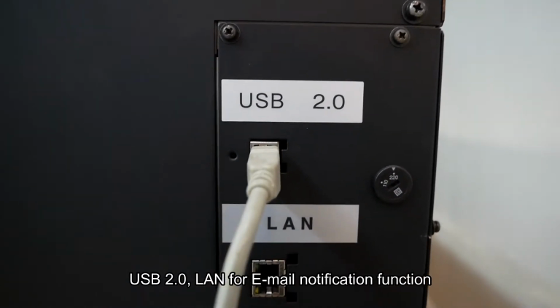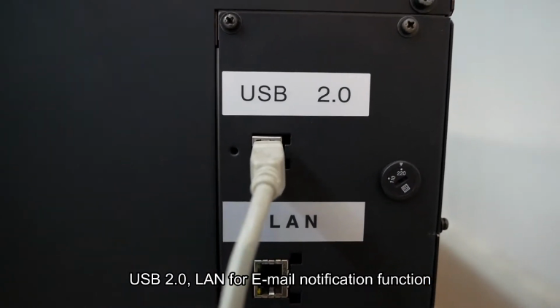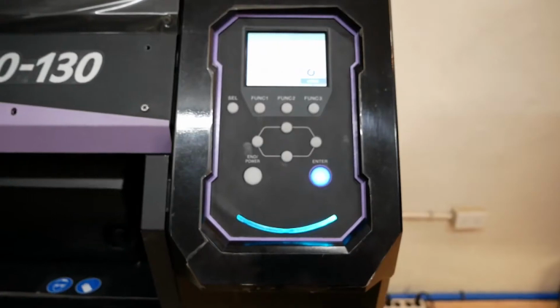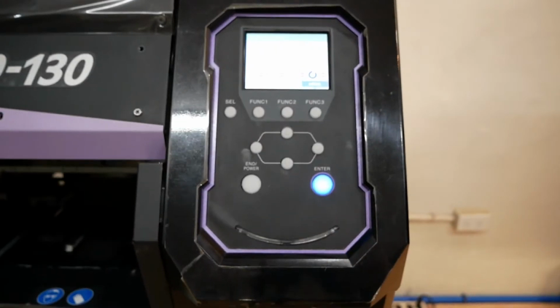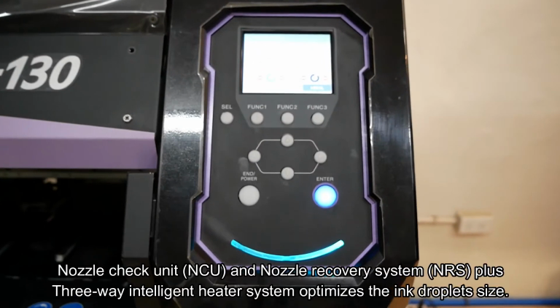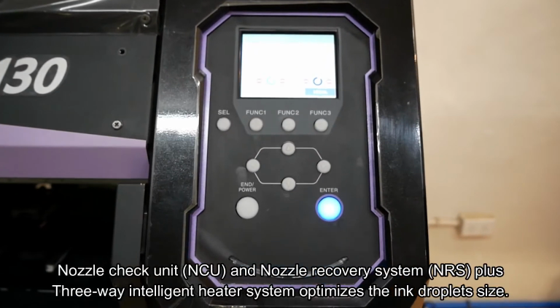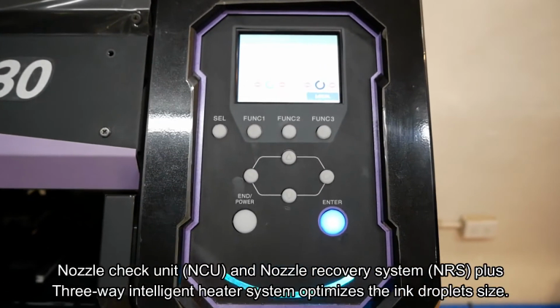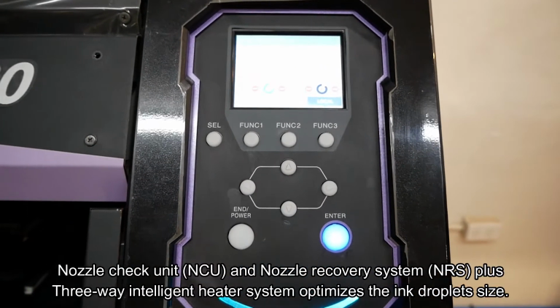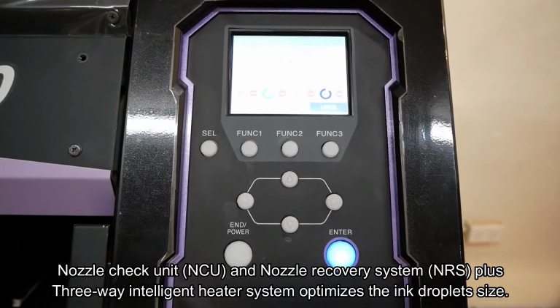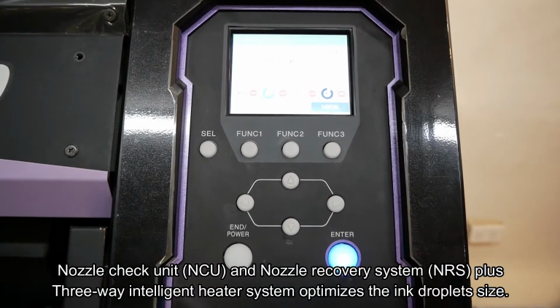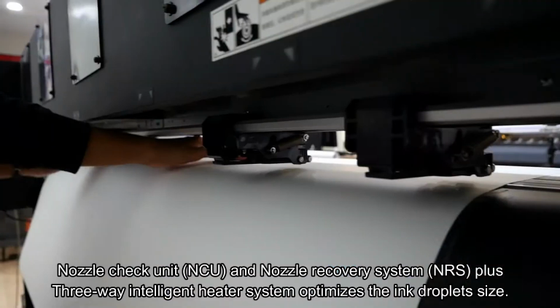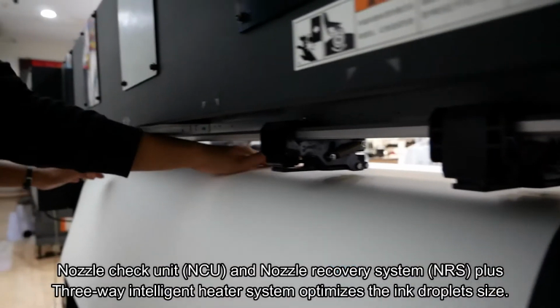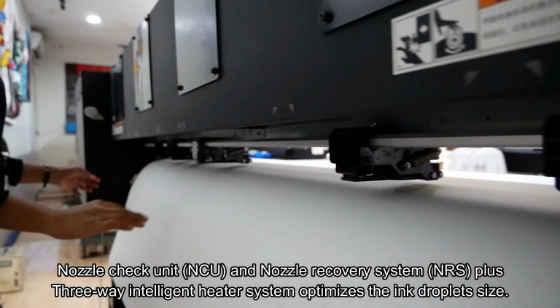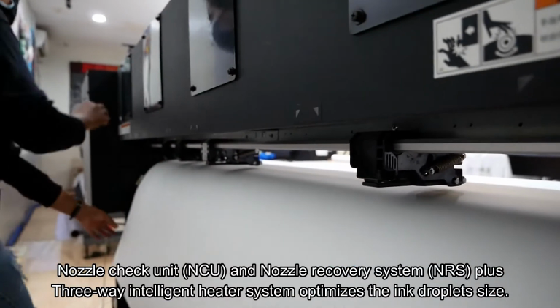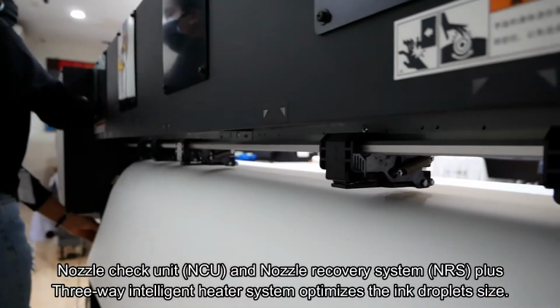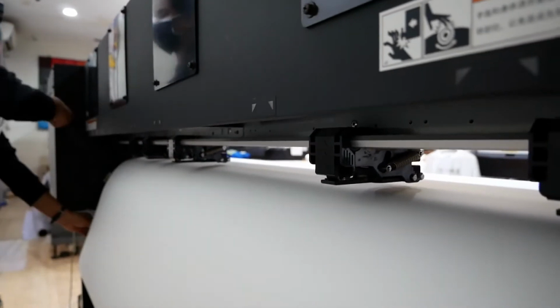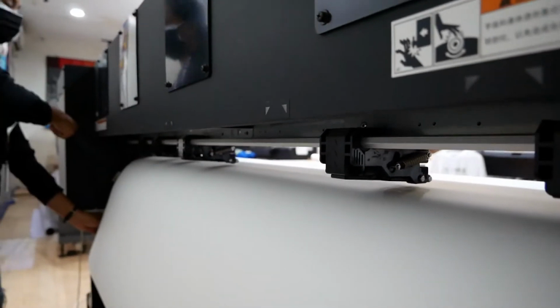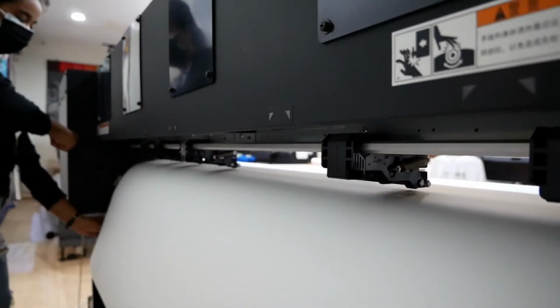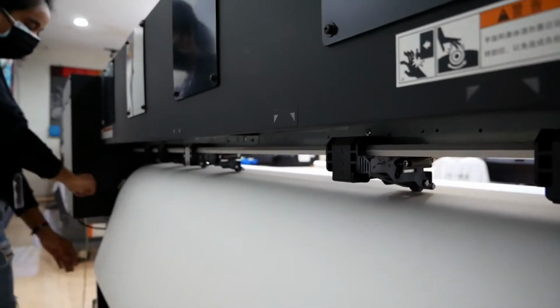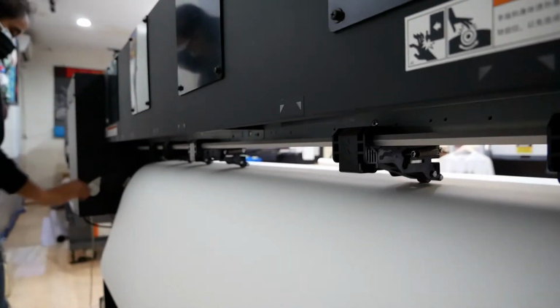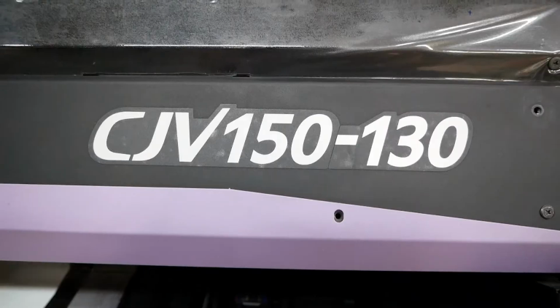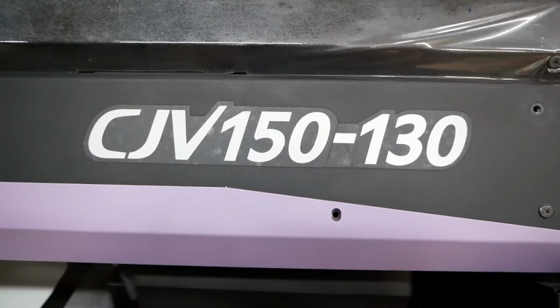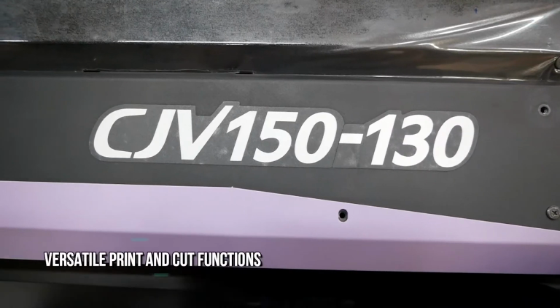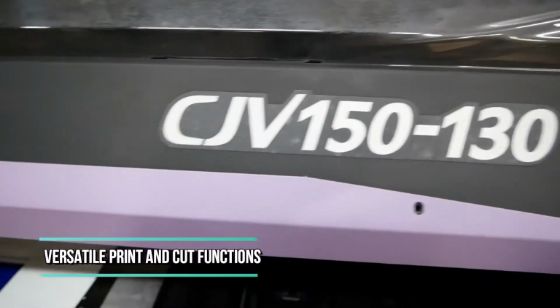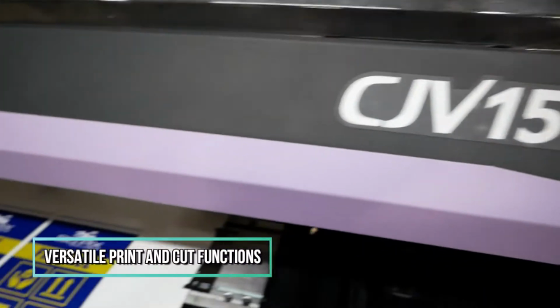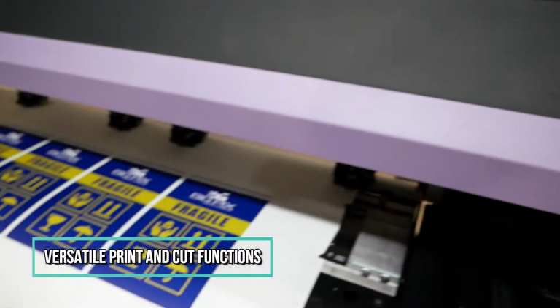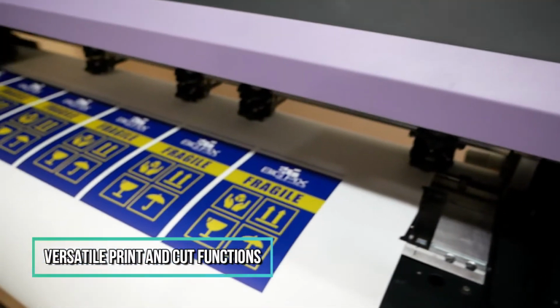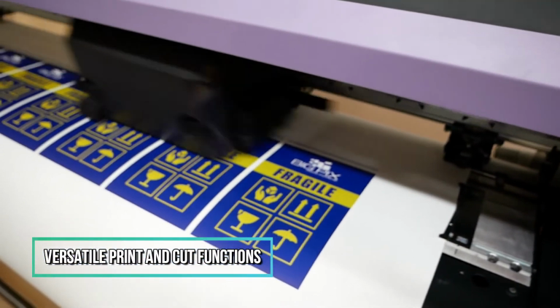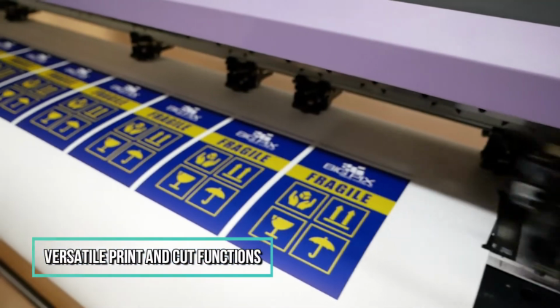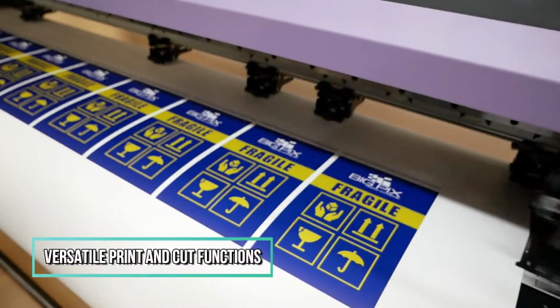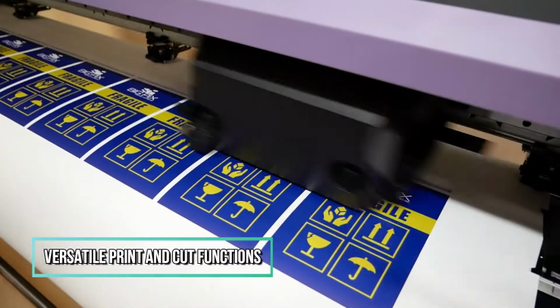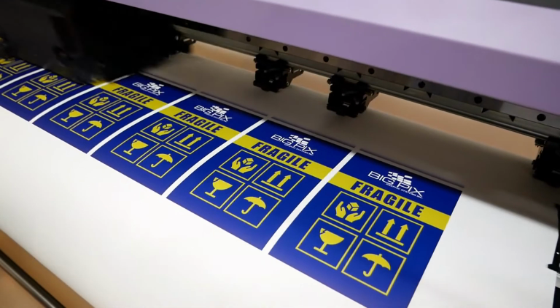Worry-free operation with Mimaki's NCU and NRS plus a 3-way intelligent heater system that optimizes ink droplet size. True versatility with print and cut functions.